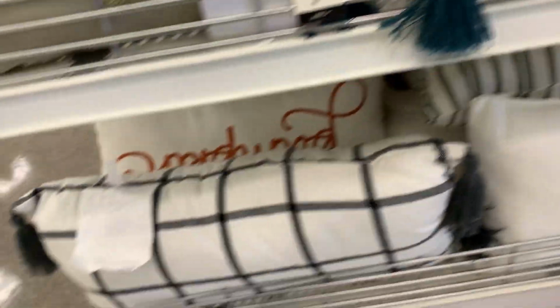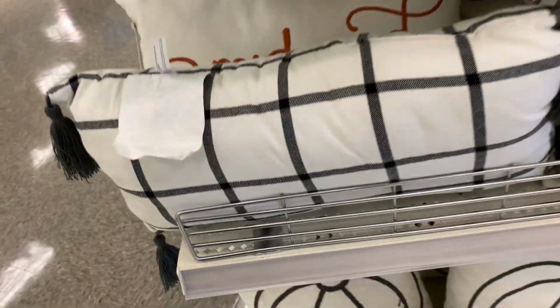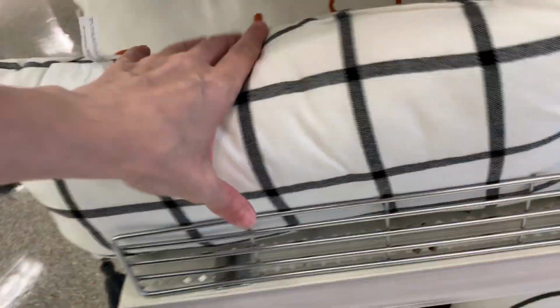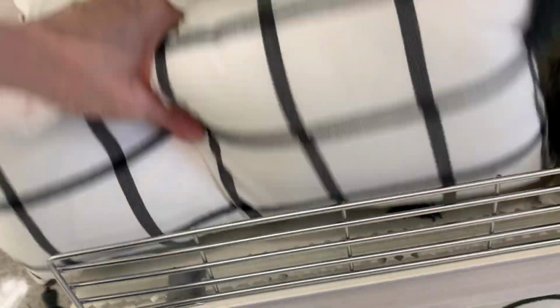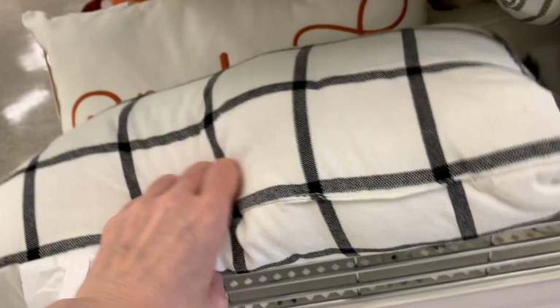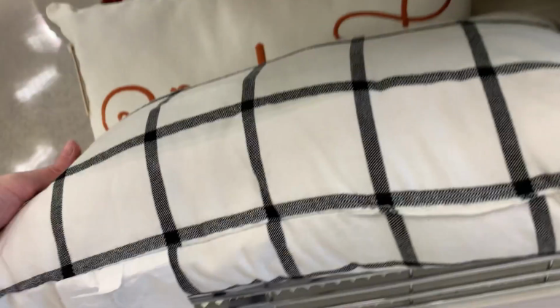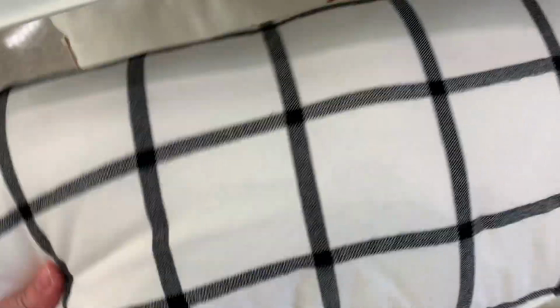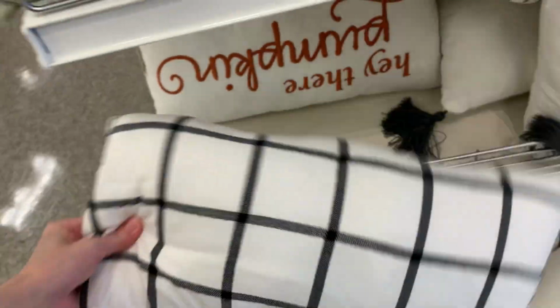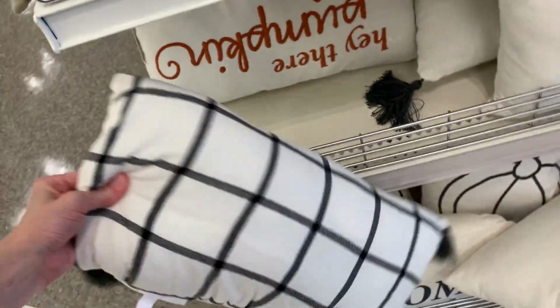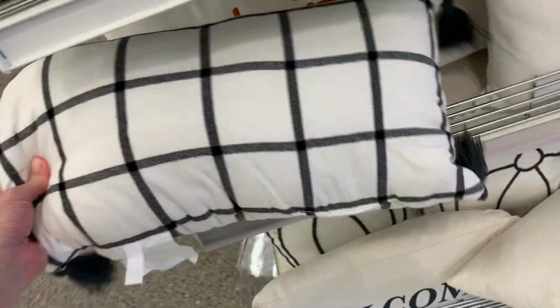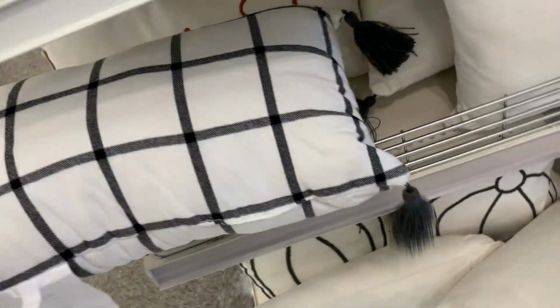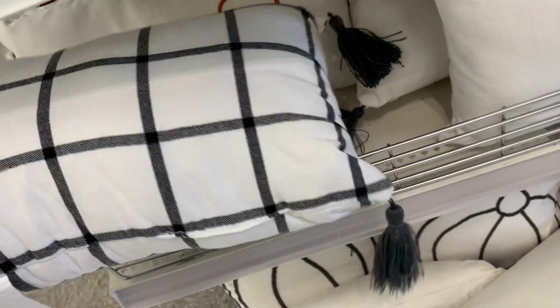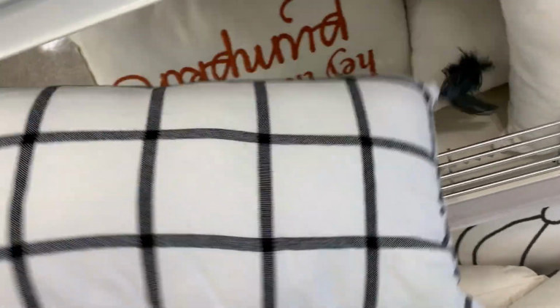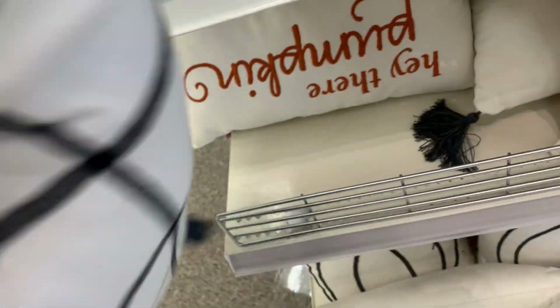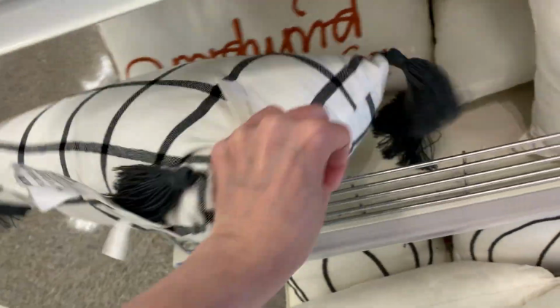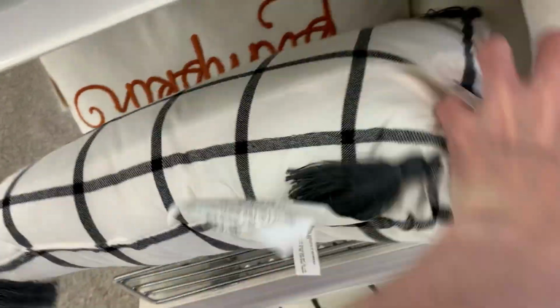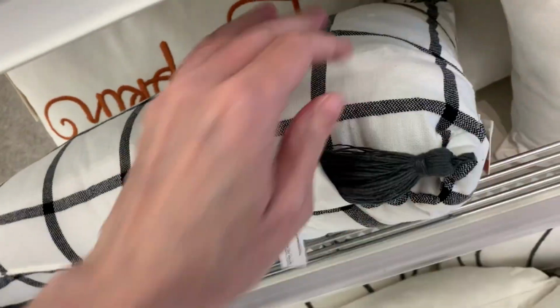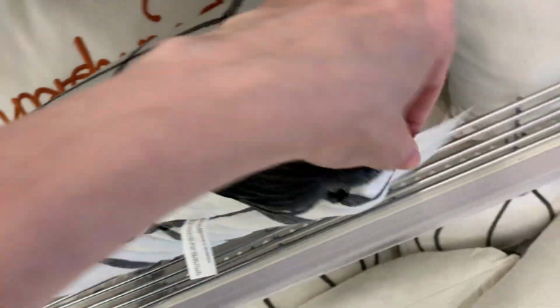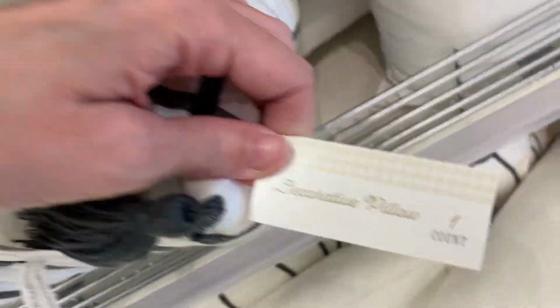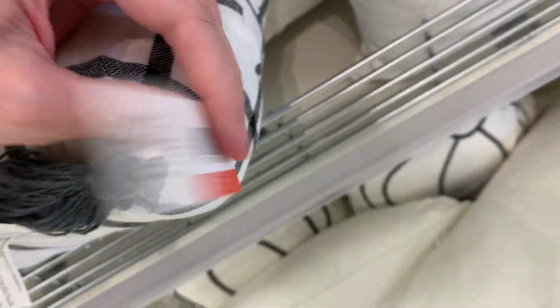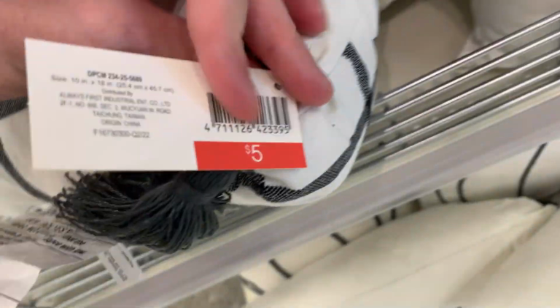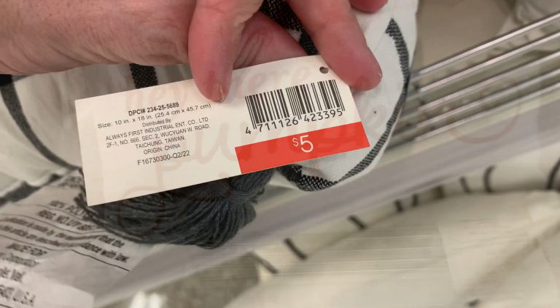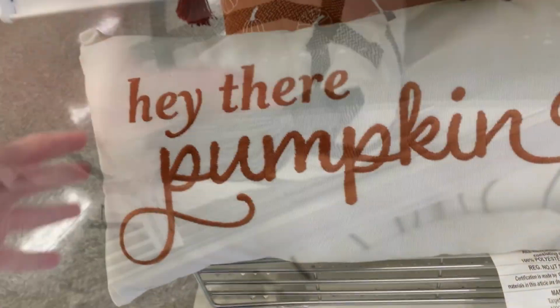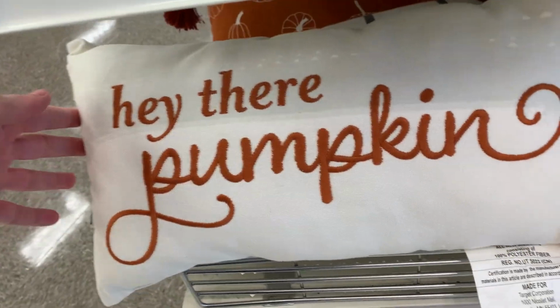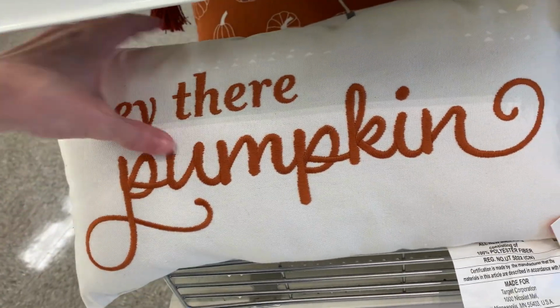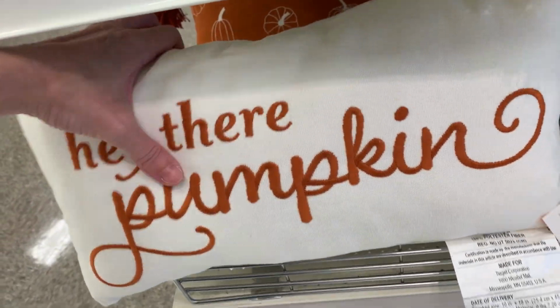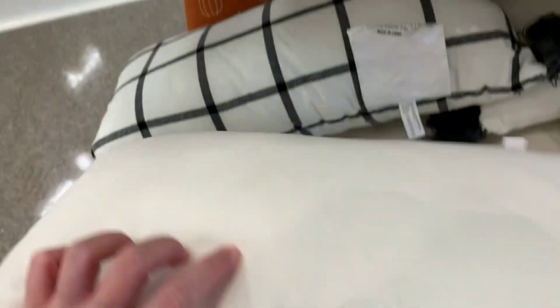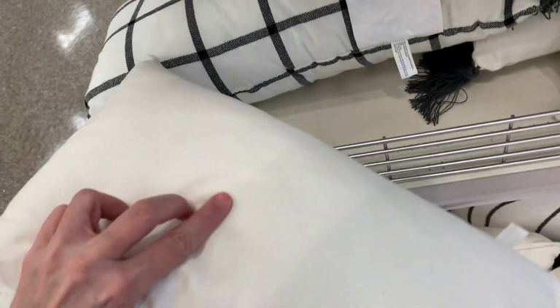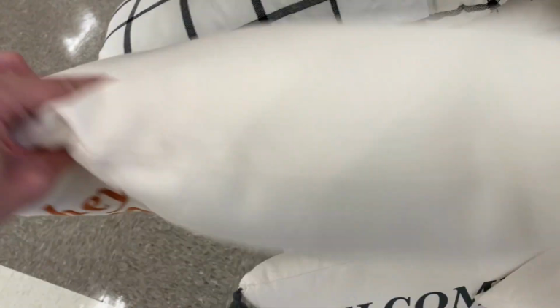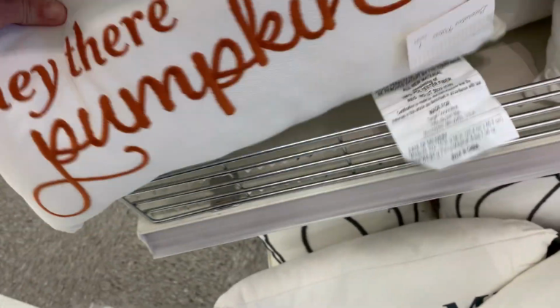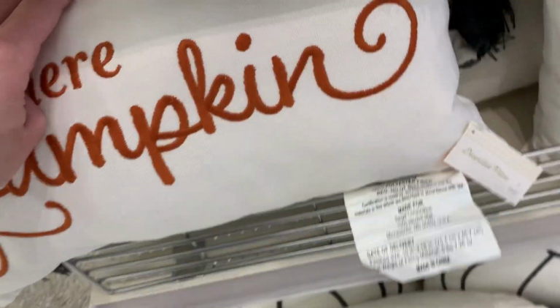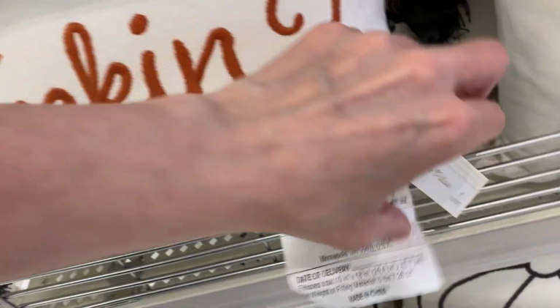Here's a black and white plaid pattern pillow that also has tassels on it. And here's a nice one — it's got 'Hay There Pumpkin' embroidered on it.